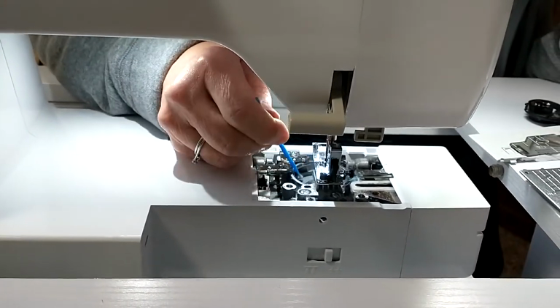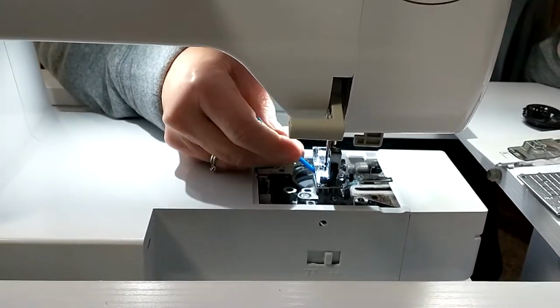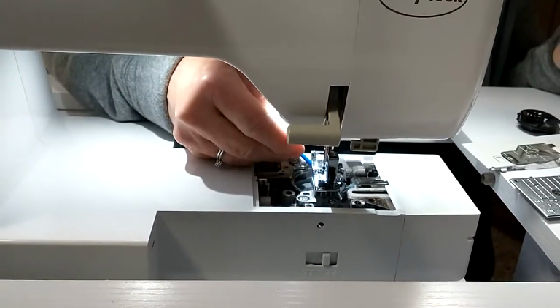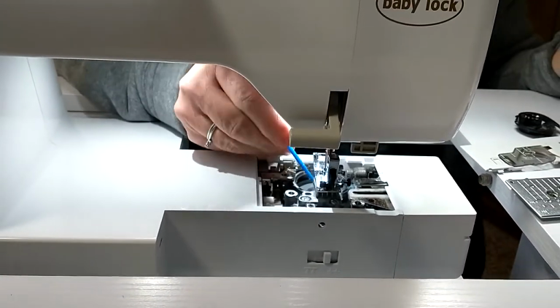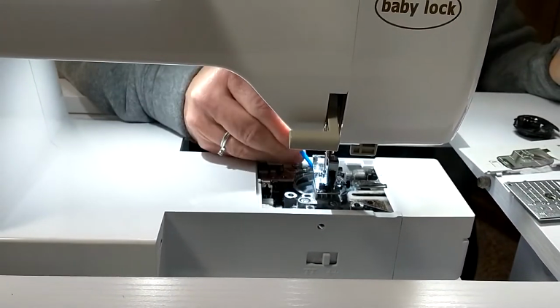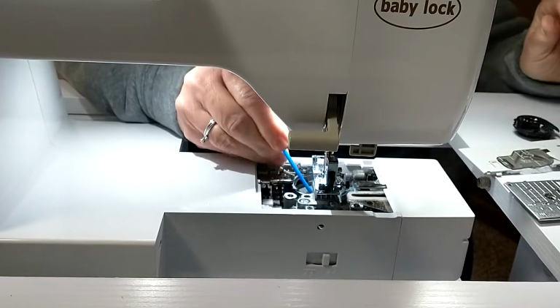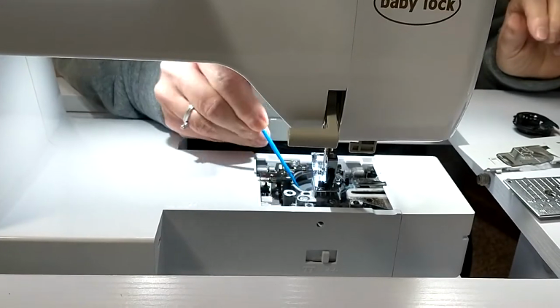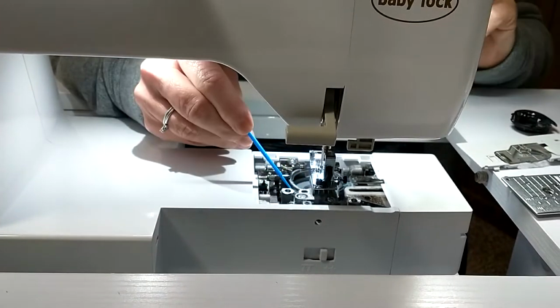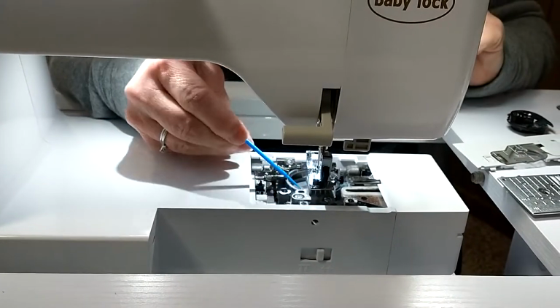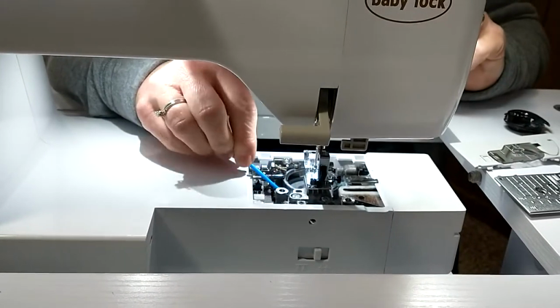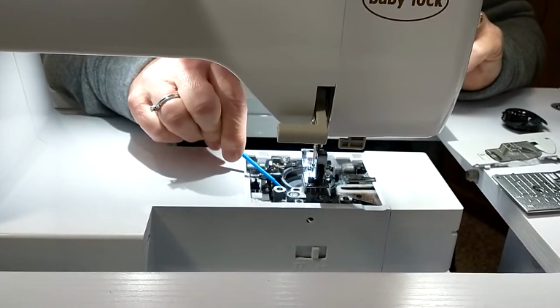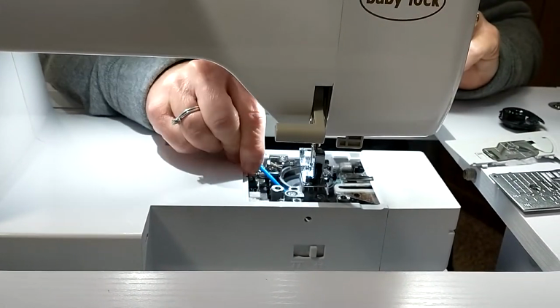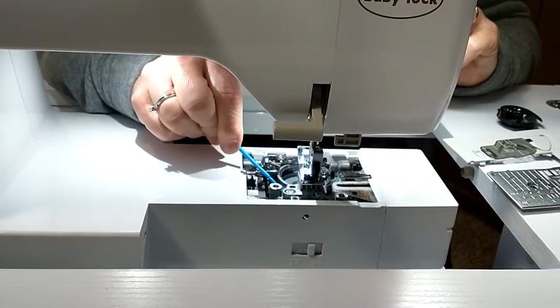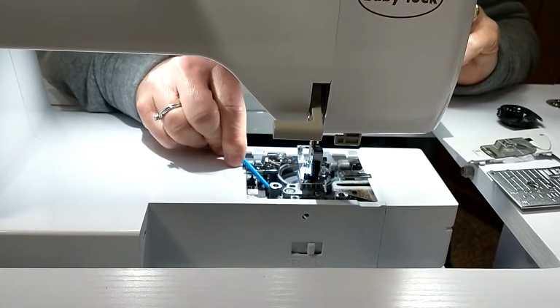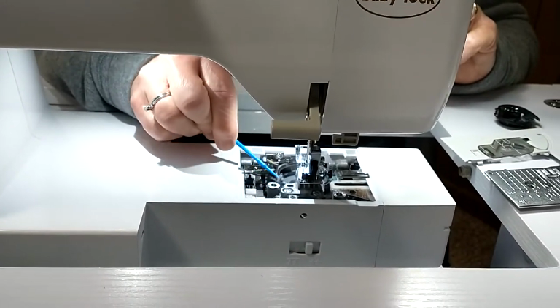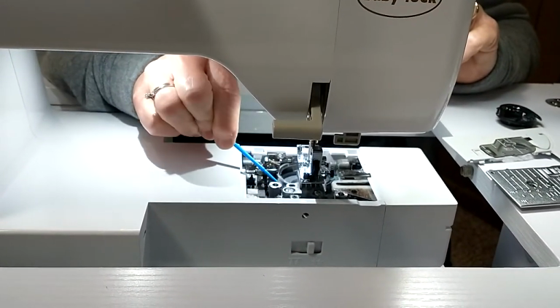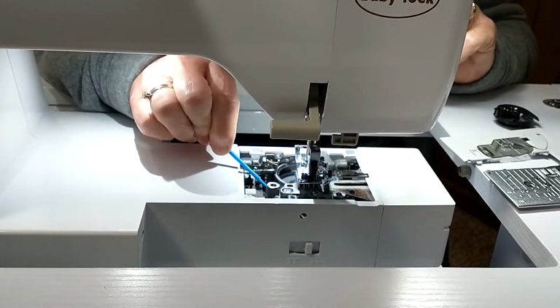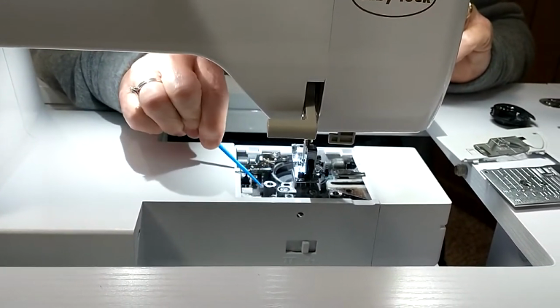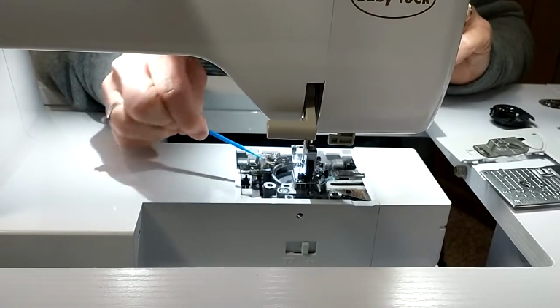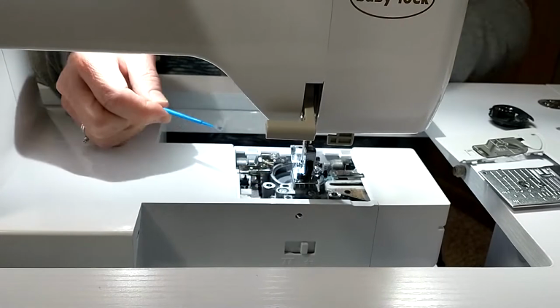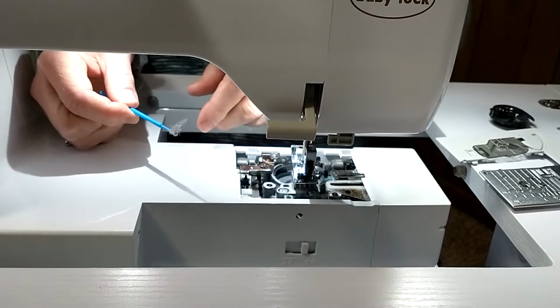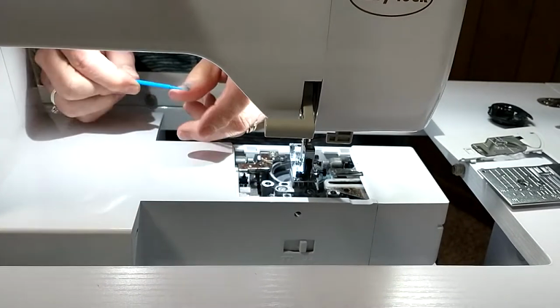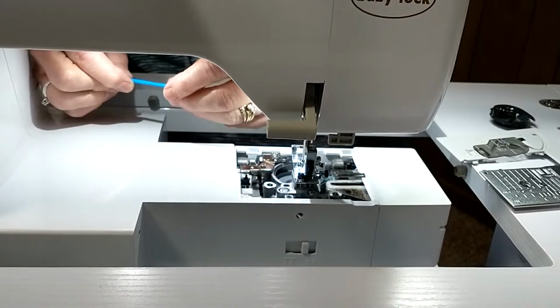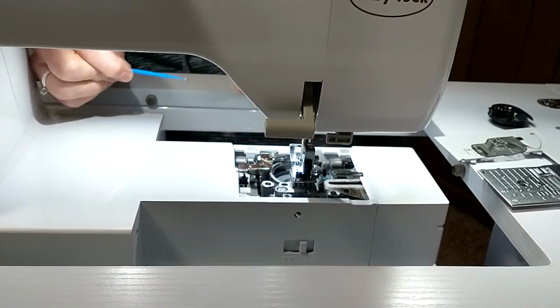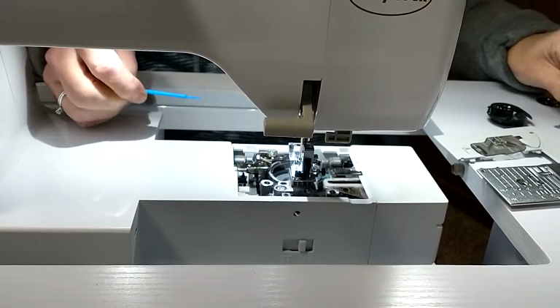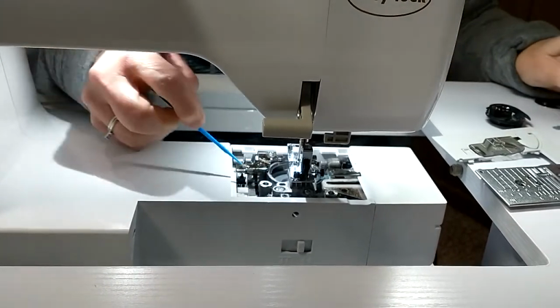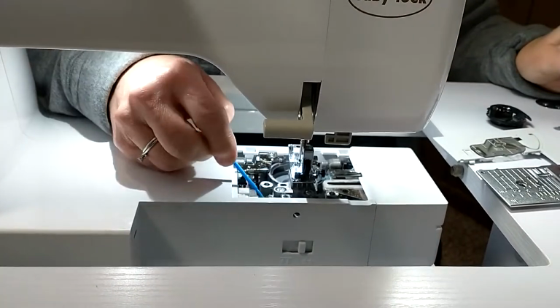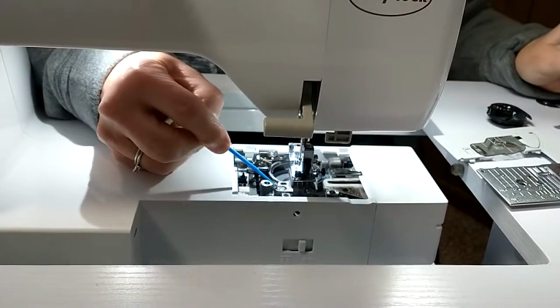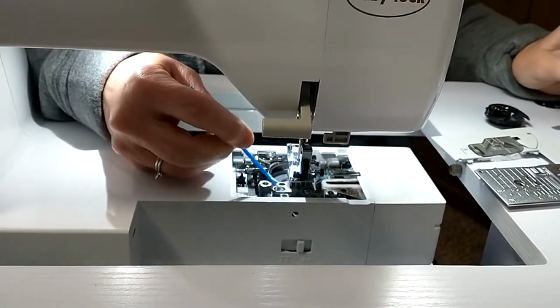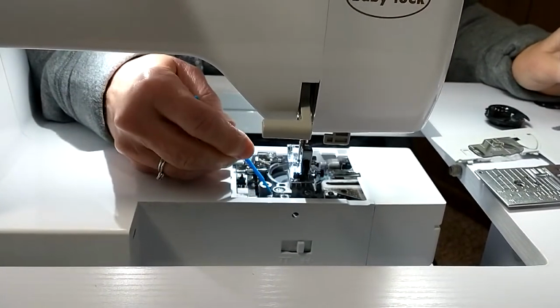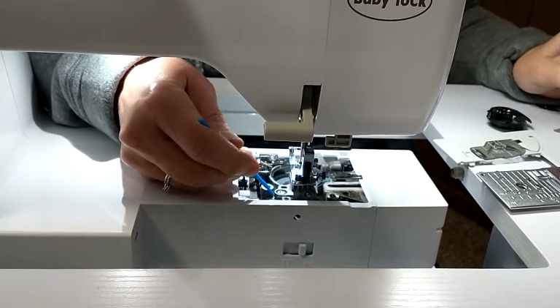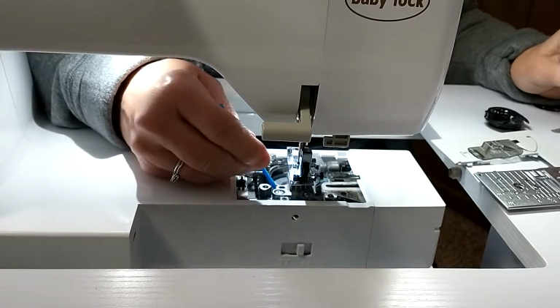And as we go around there, as you can see, I have the plate off as well. And we're getting a lot of fuzzies out of here.